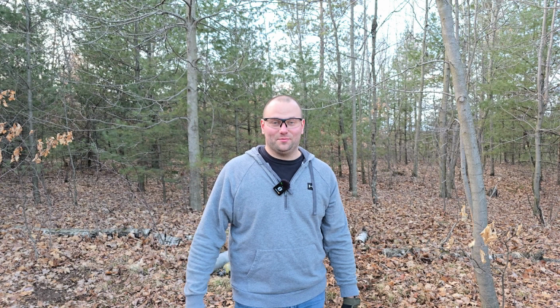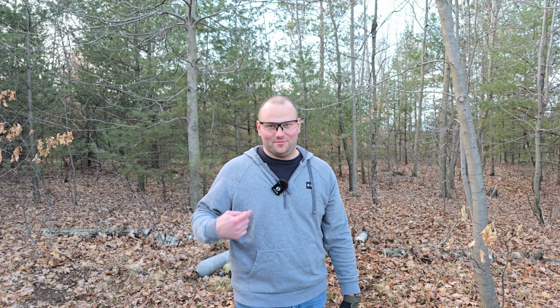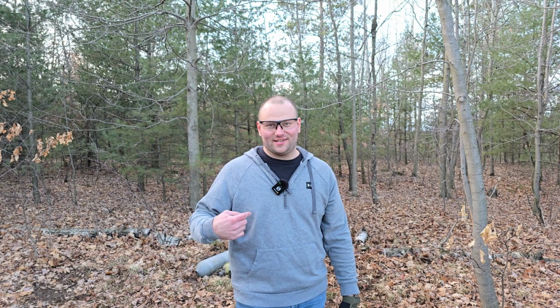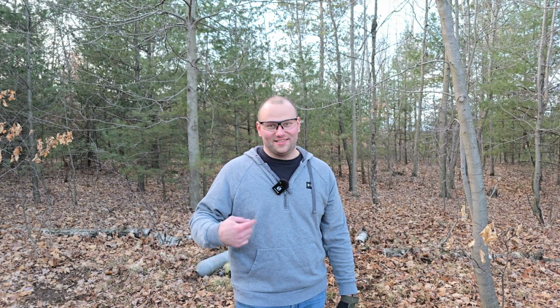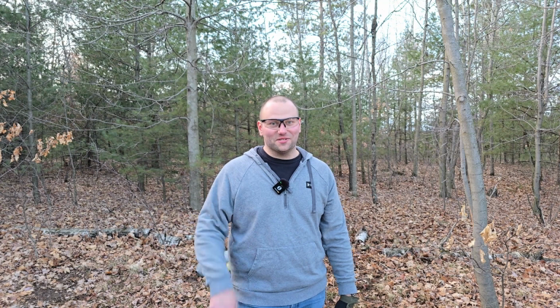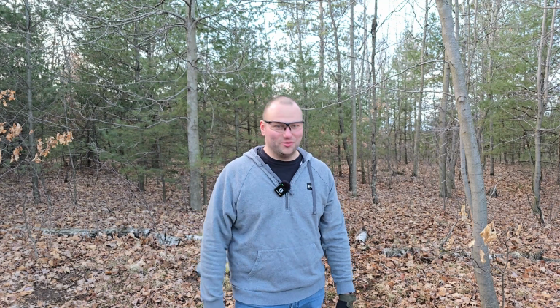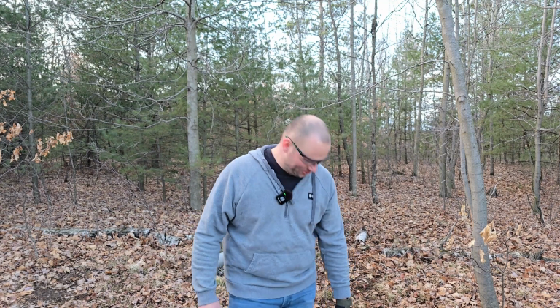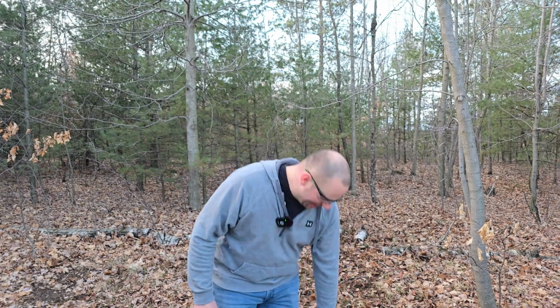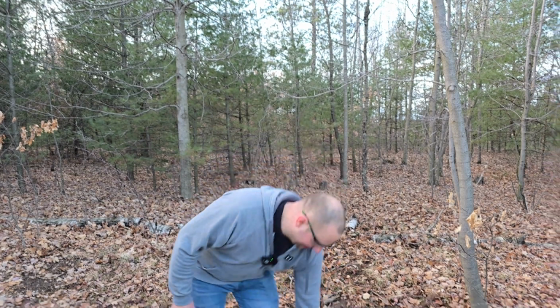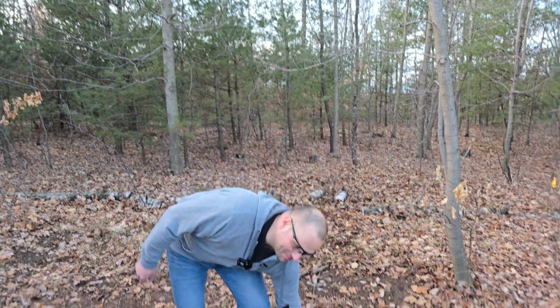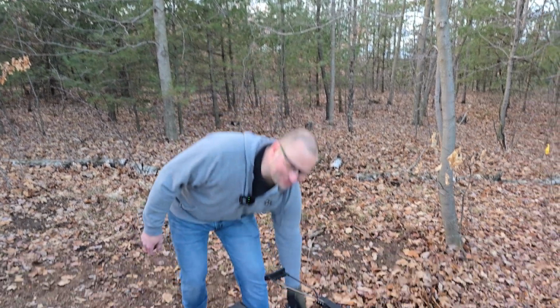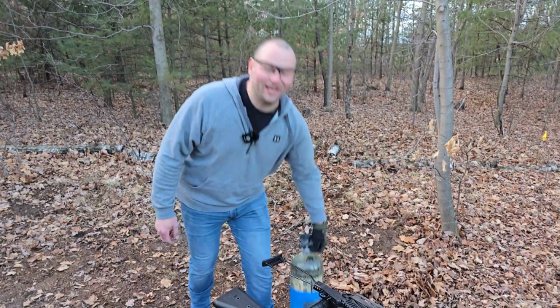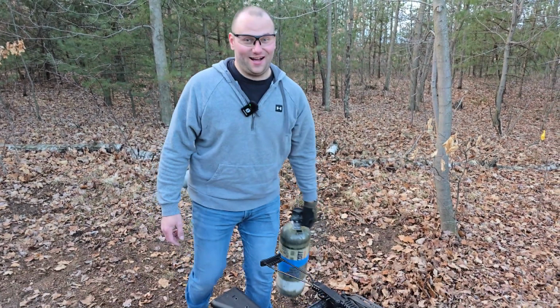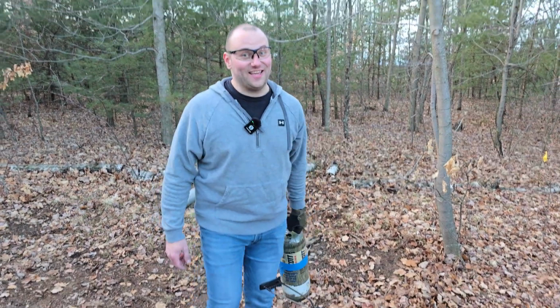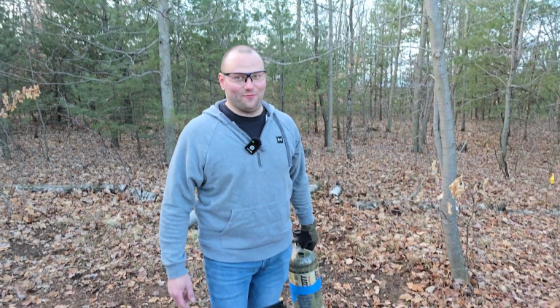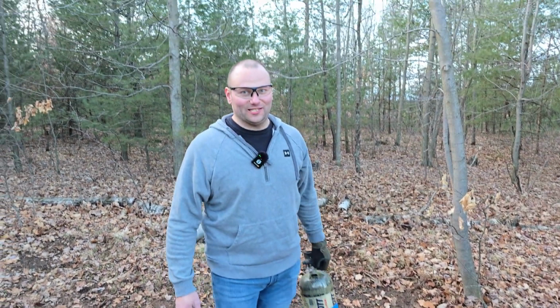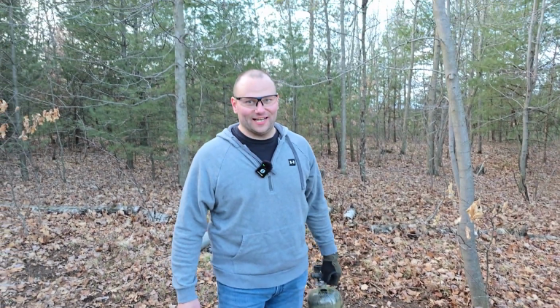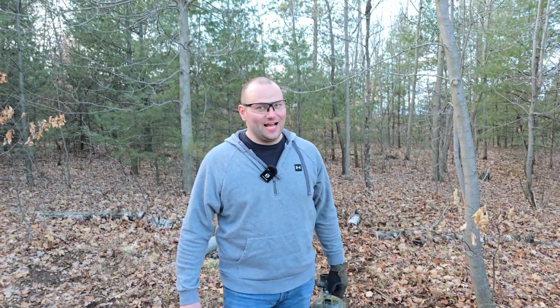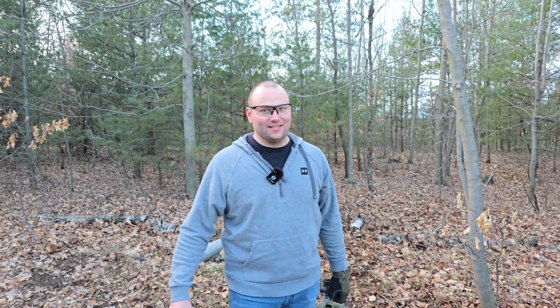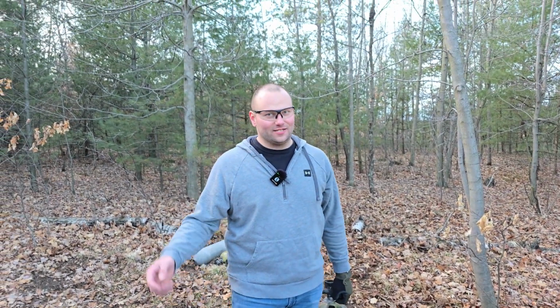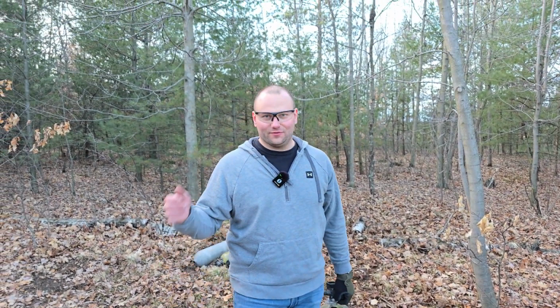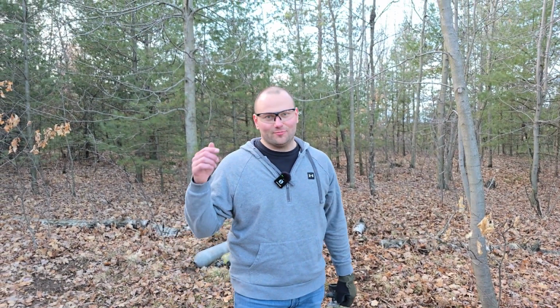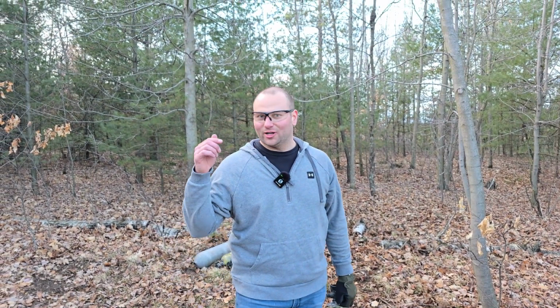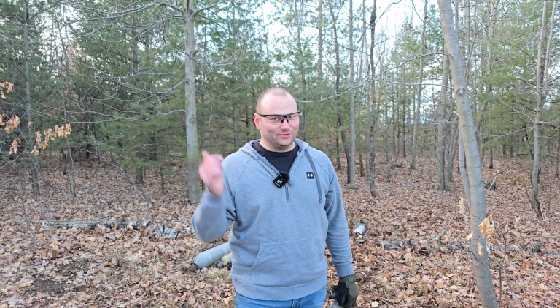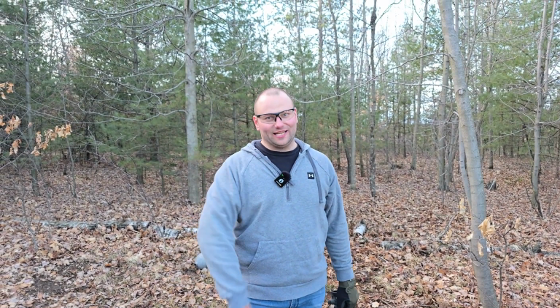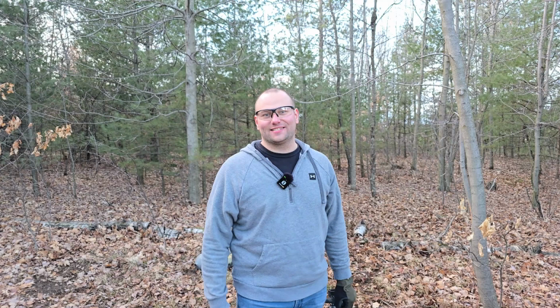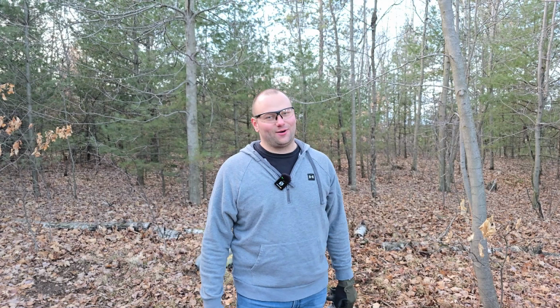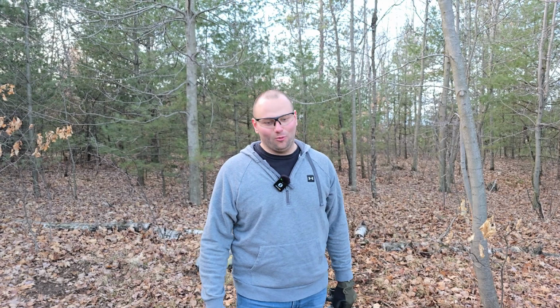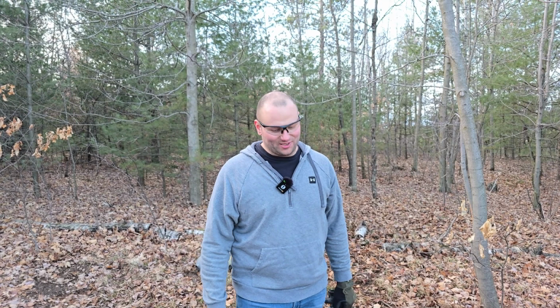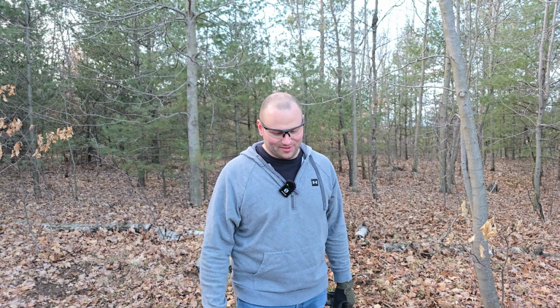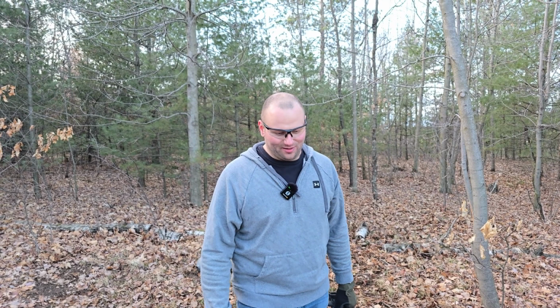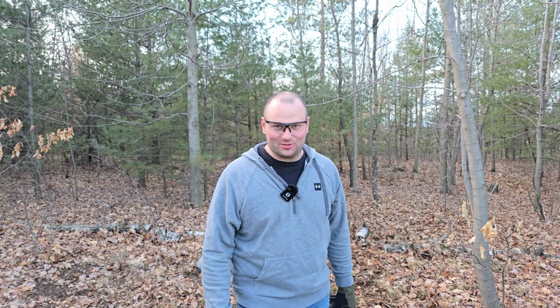My name is Eric and this is Pew Tube. I've got something sweet again for you today — I did this in another video but we're going to do it again because I got a whole bunch of these bad boys ready to destroy.